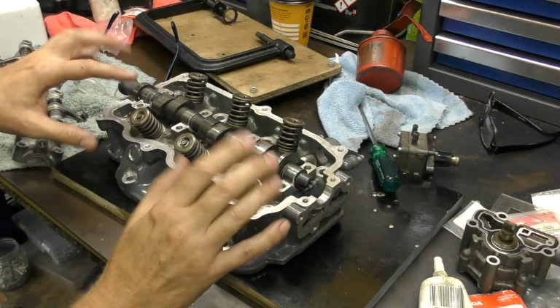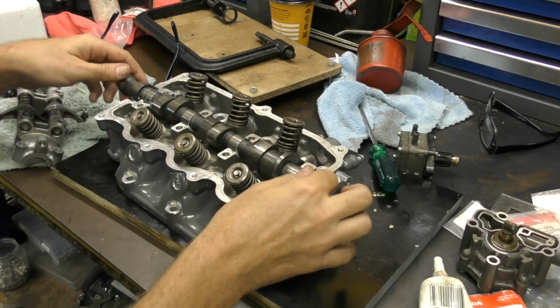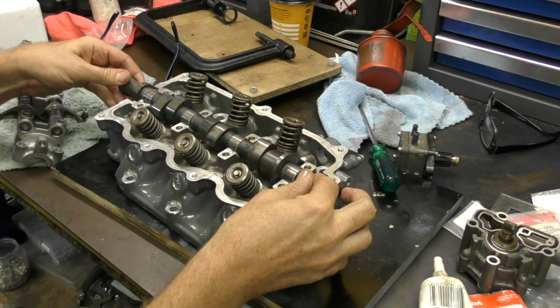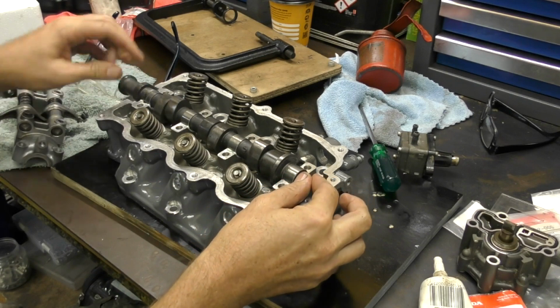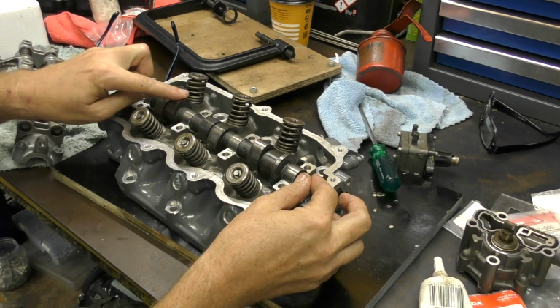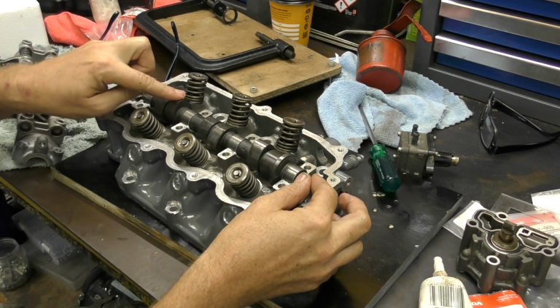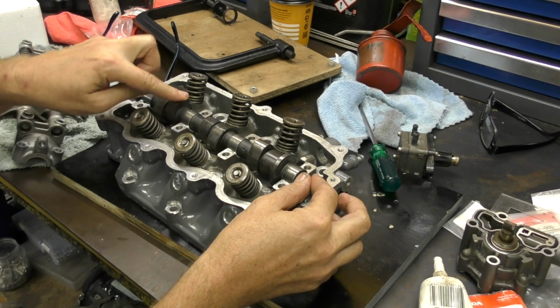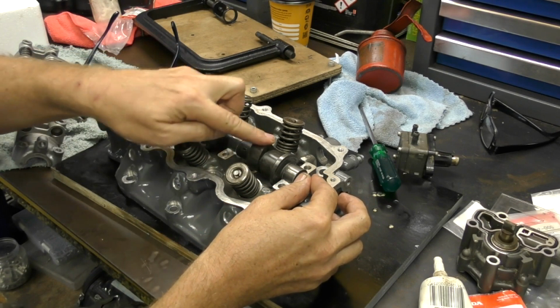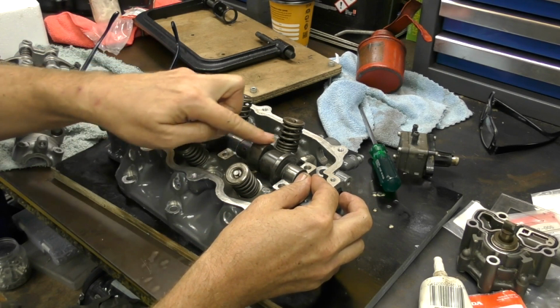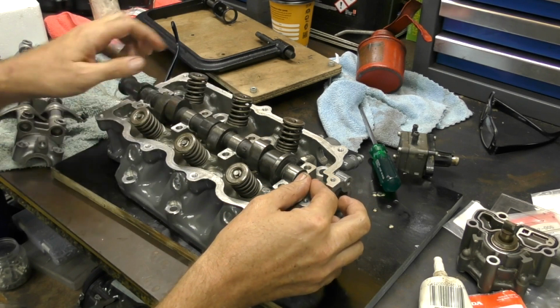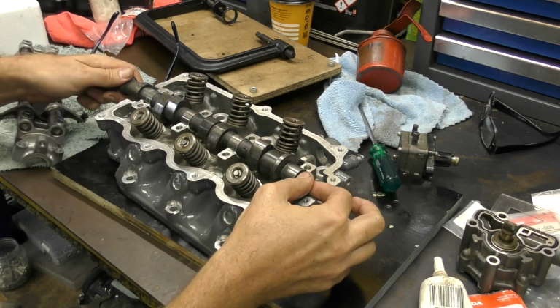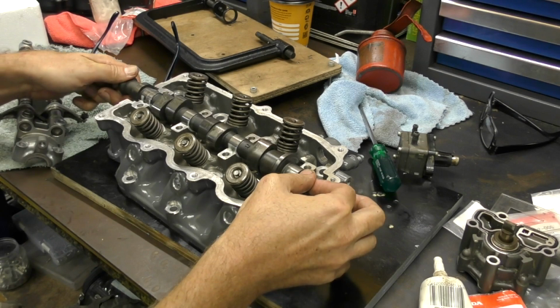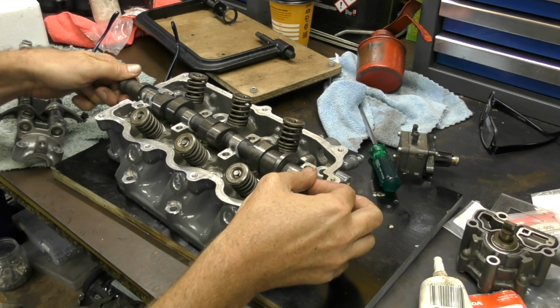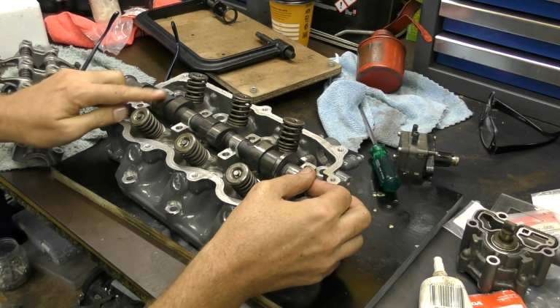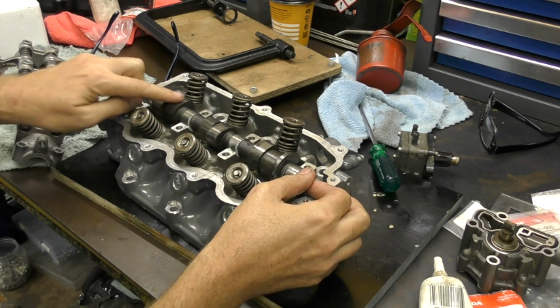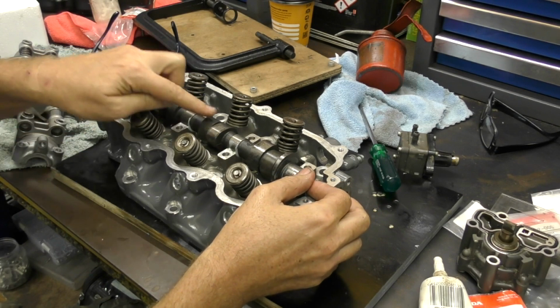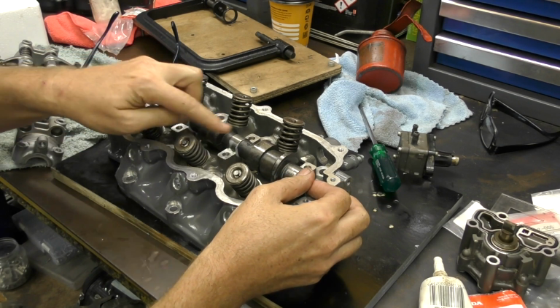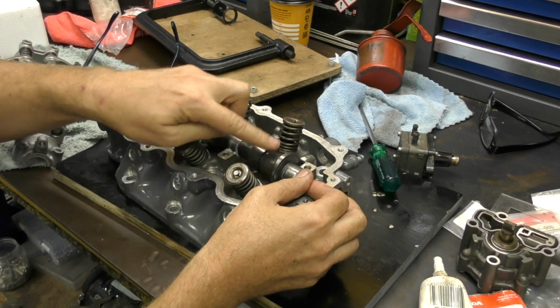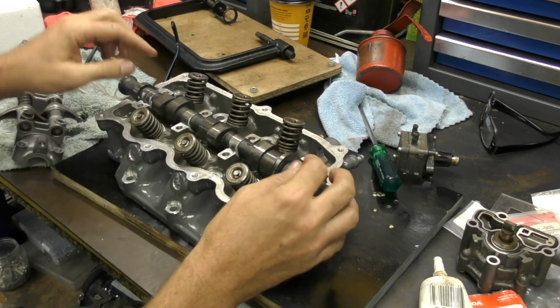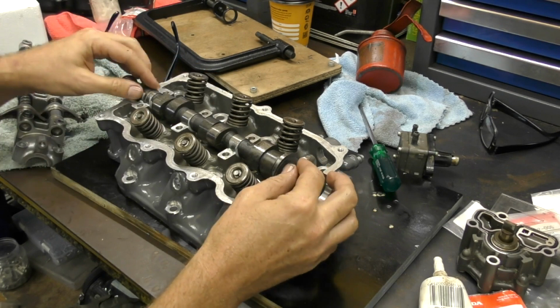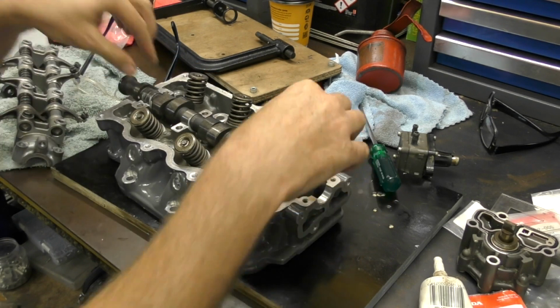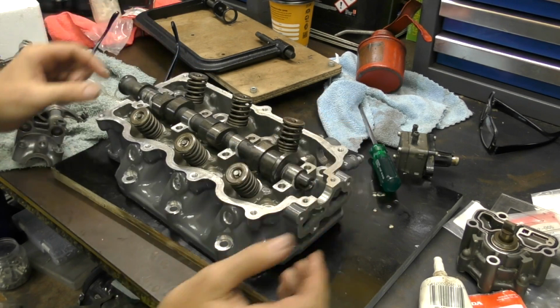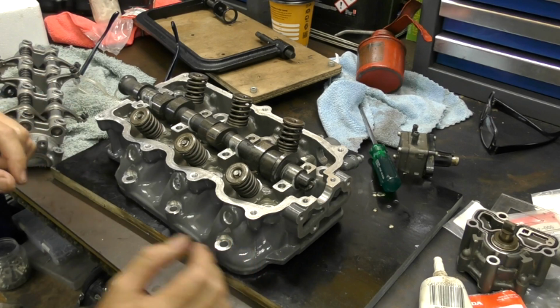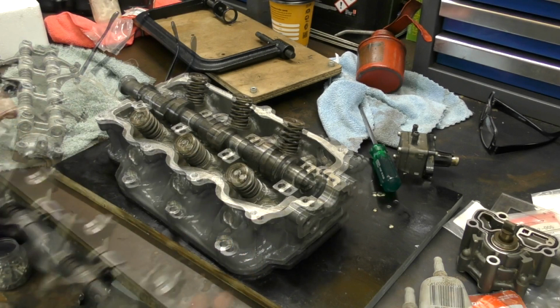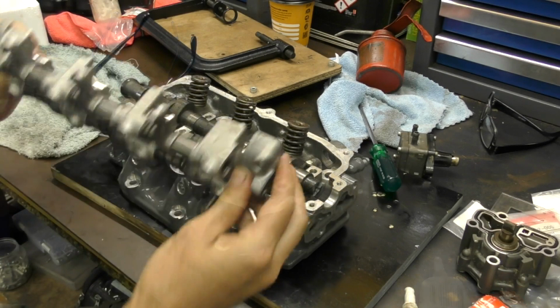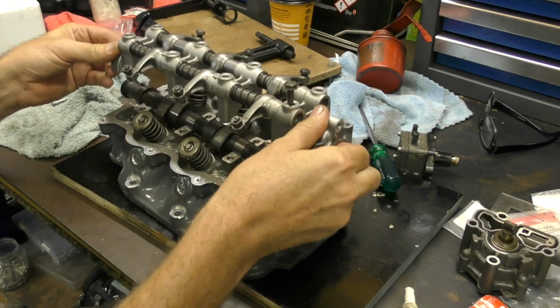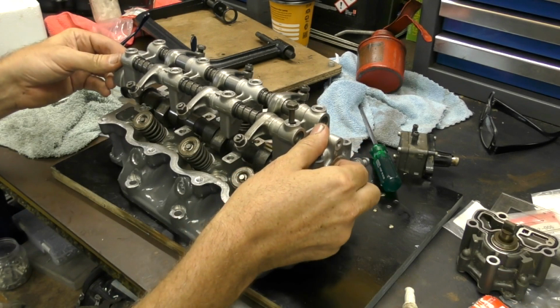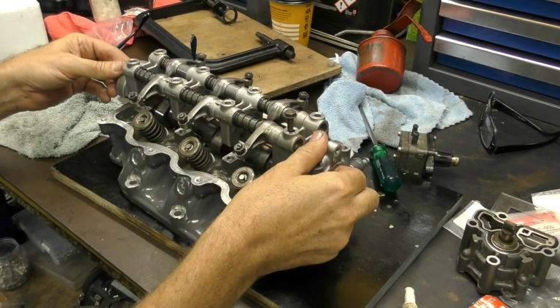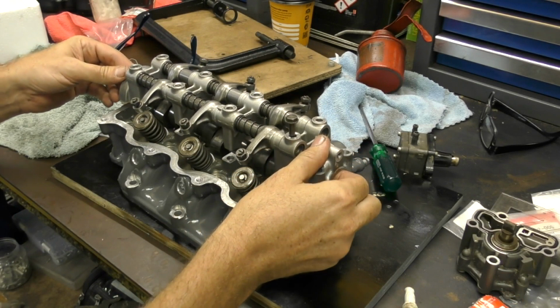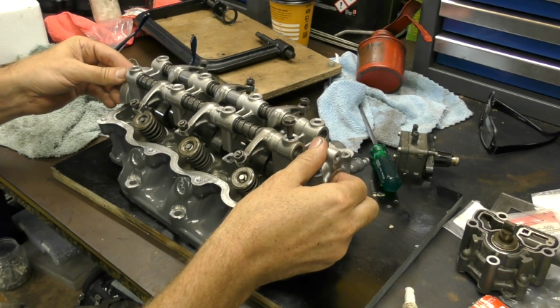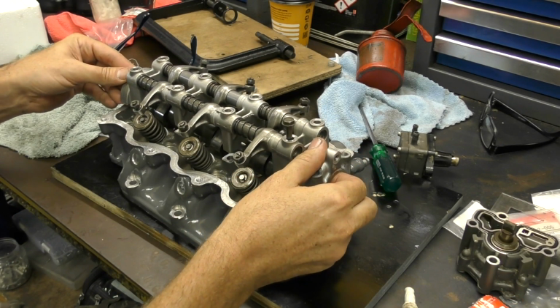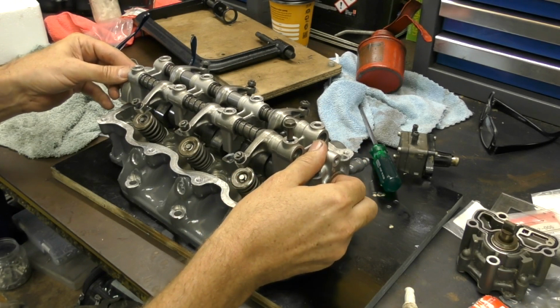What I want to do is find a position where none of the lobes are pointing upwards — get them all pointing to the sides — and that'll make it easier when I drop the rockers on. Next thing we need to do is drop the rockers on.